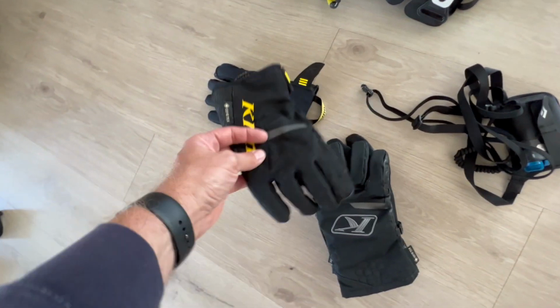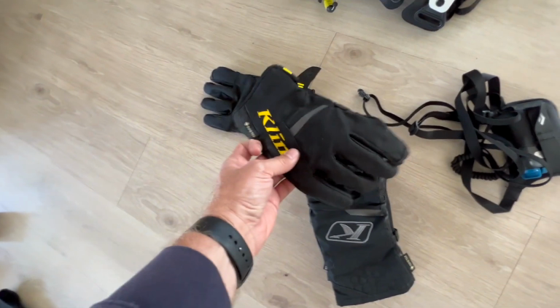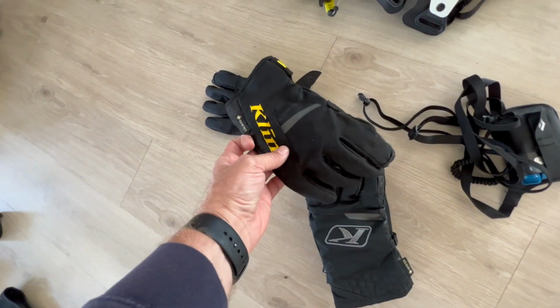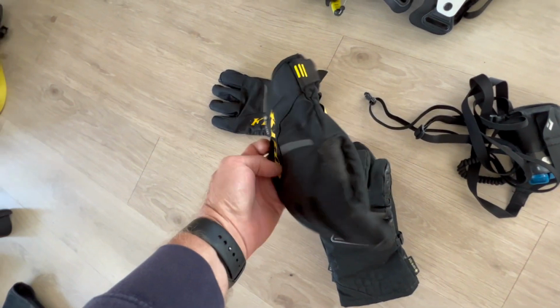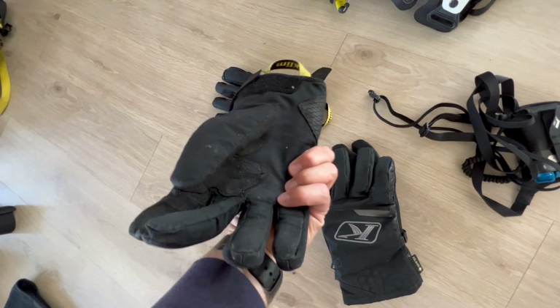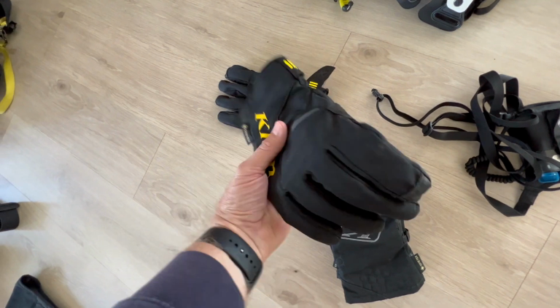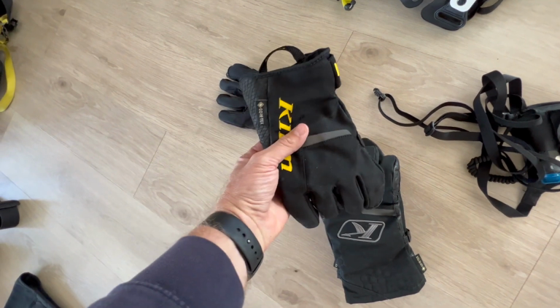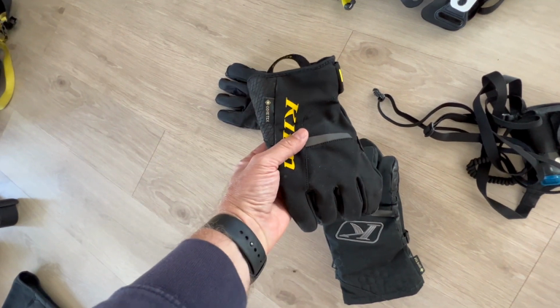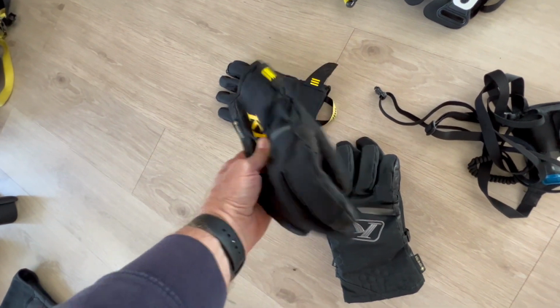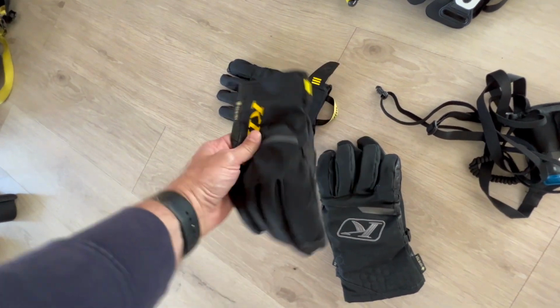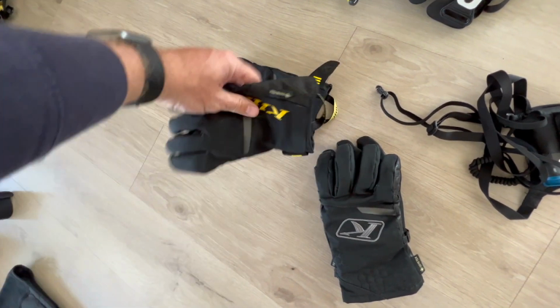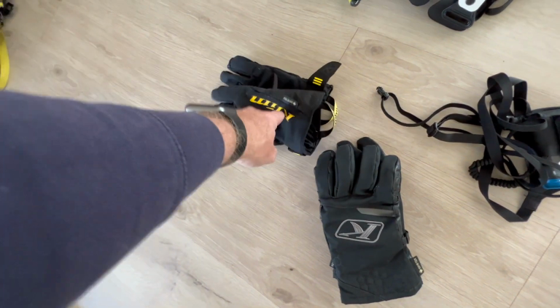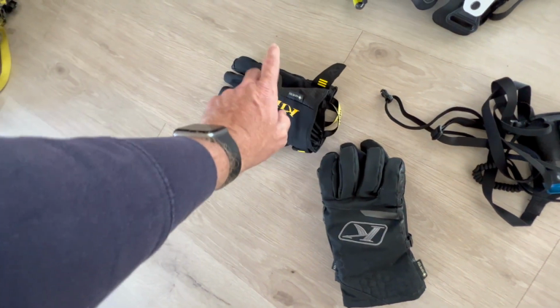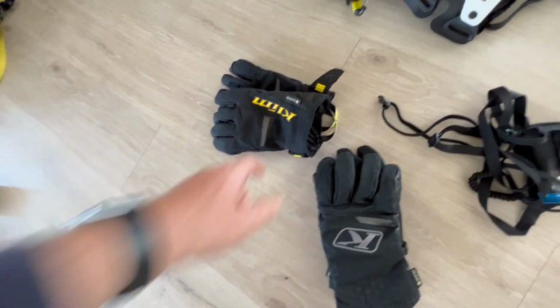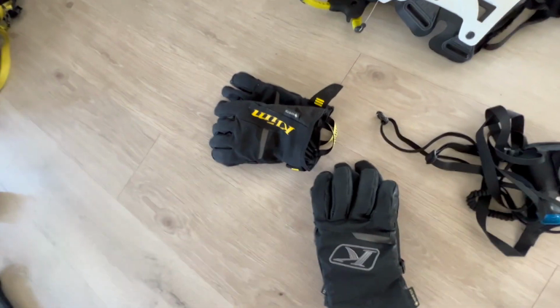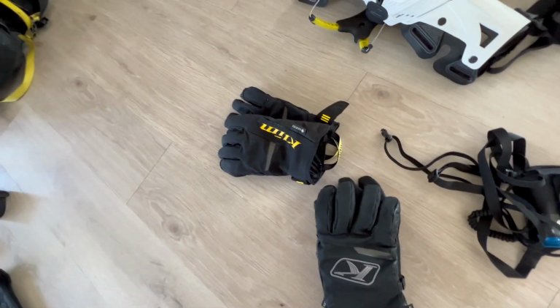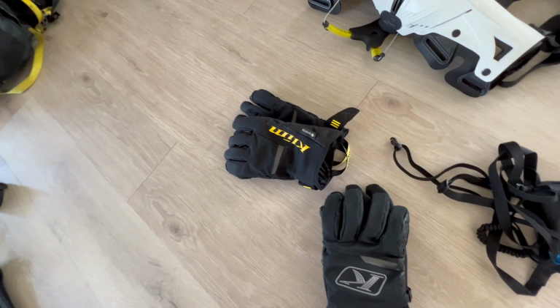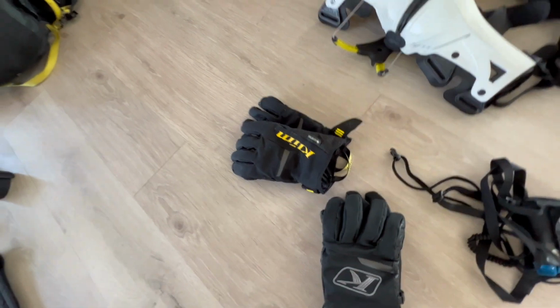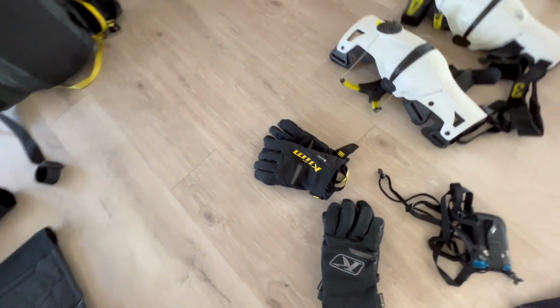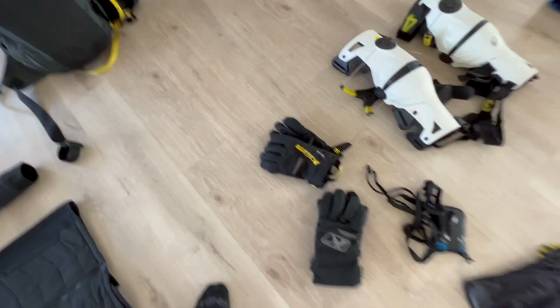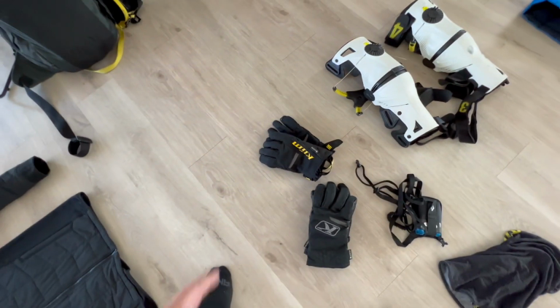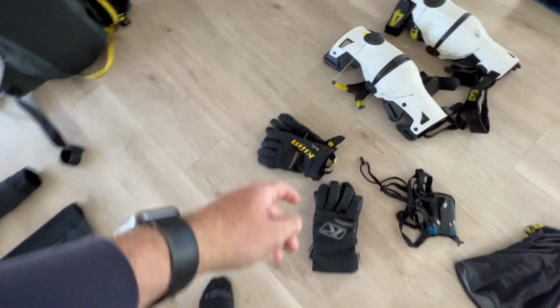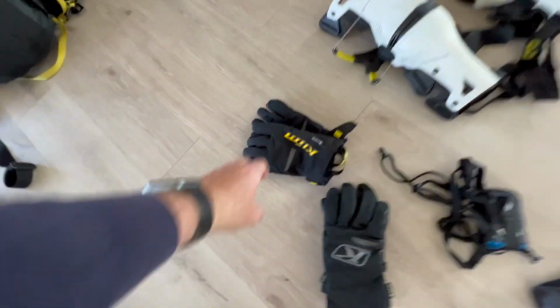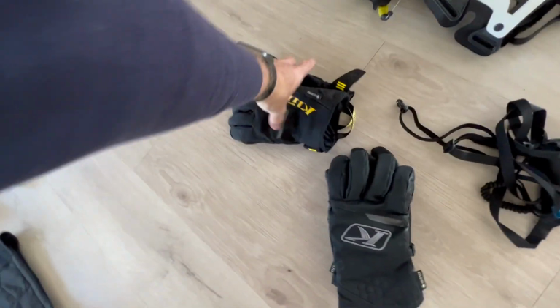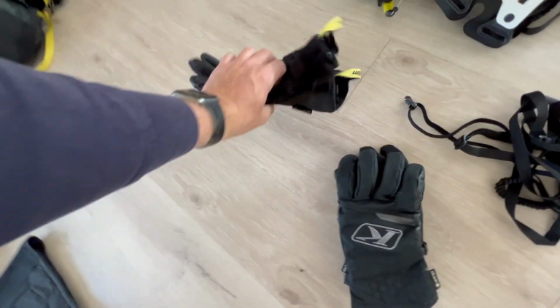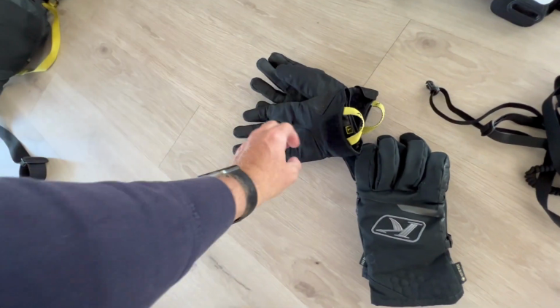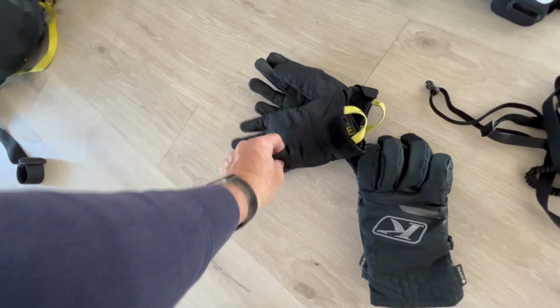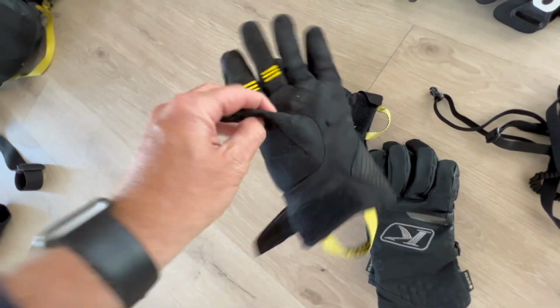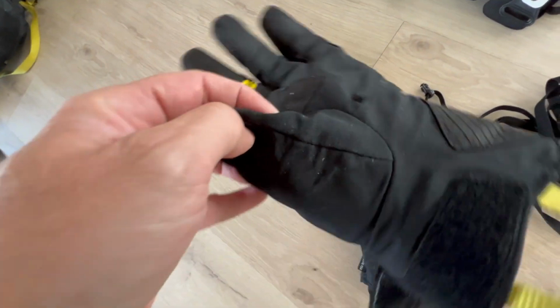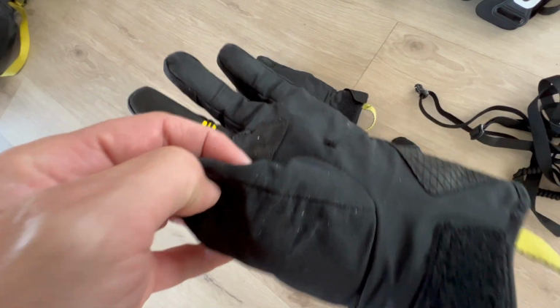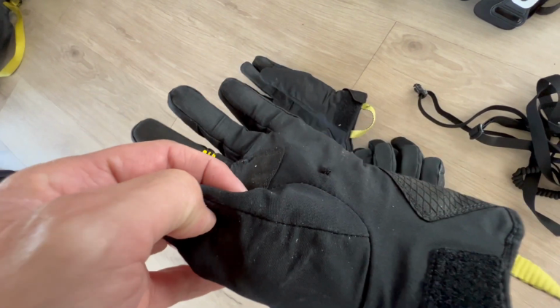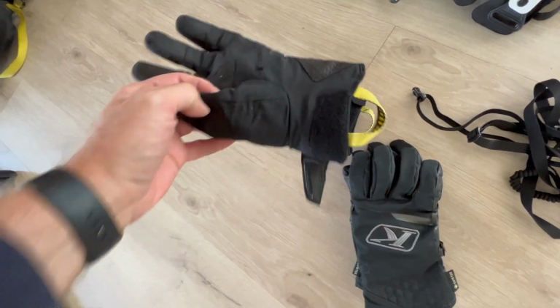I also really enjoy the Inversion — these are the Inversion GTX, which are great gloves. I also have the Inversion and they work great. I'm going to have to get a new pair of these because I ripped the palm on one of them.